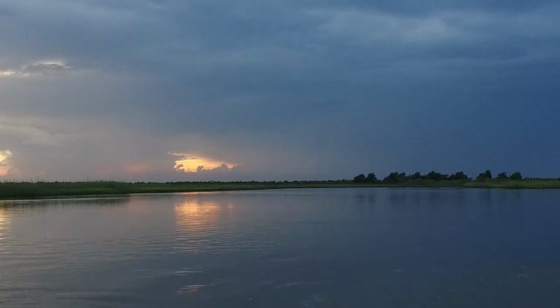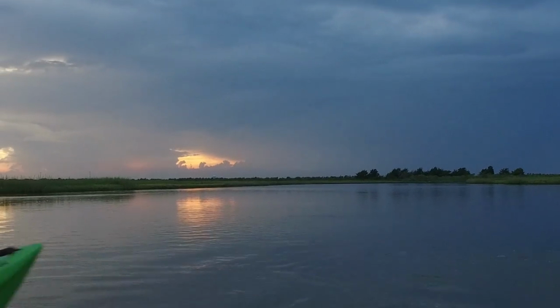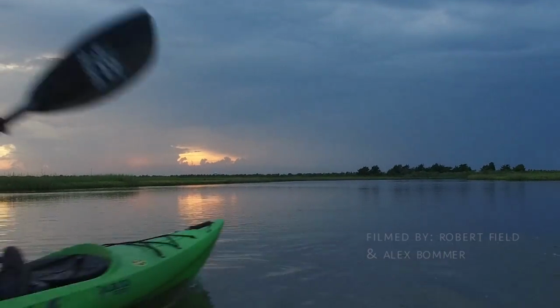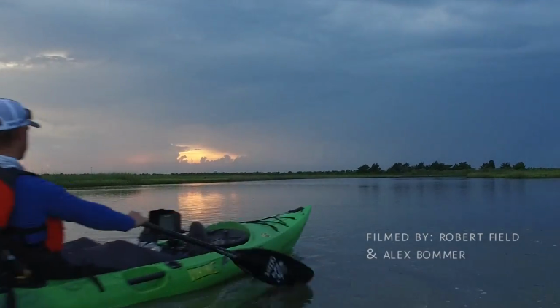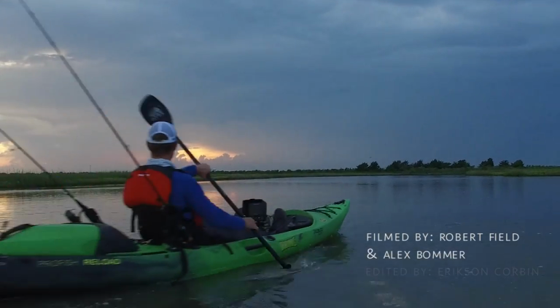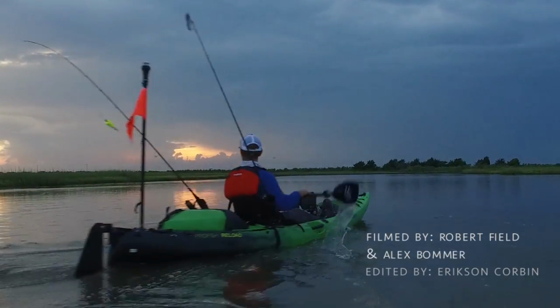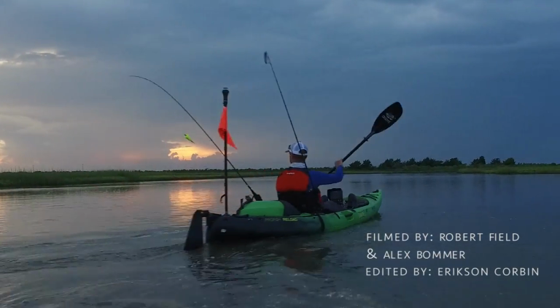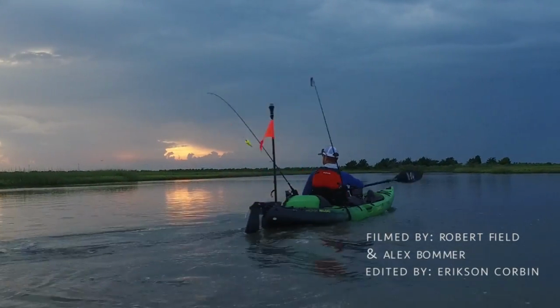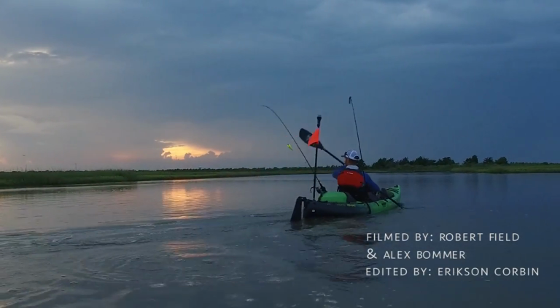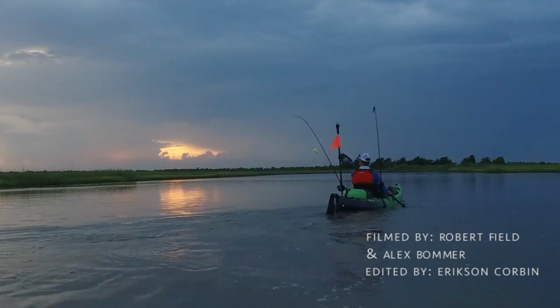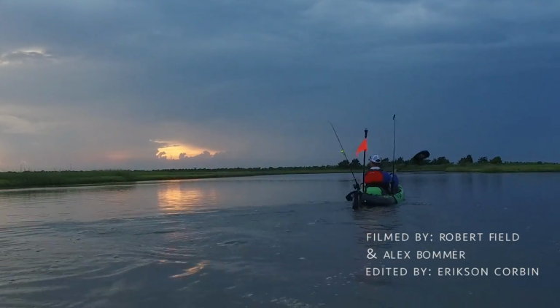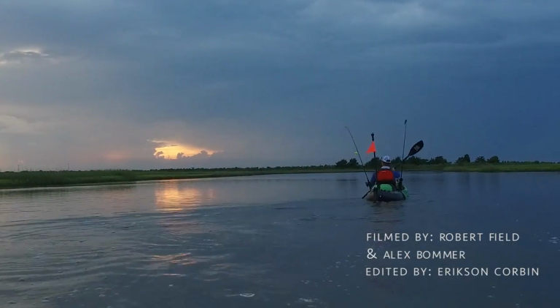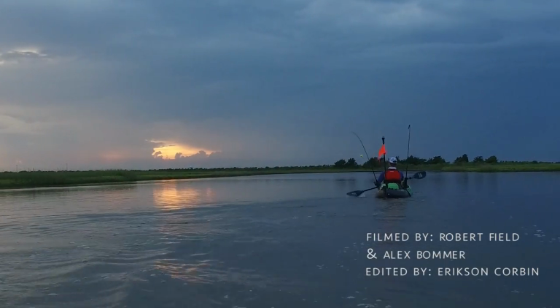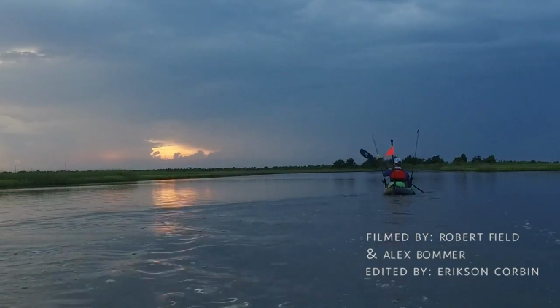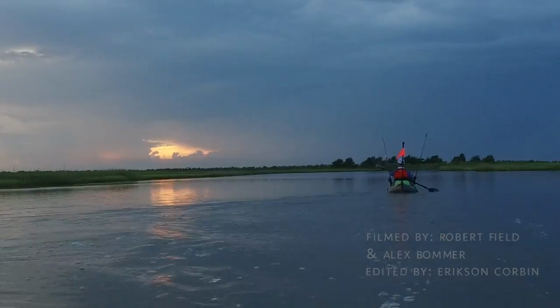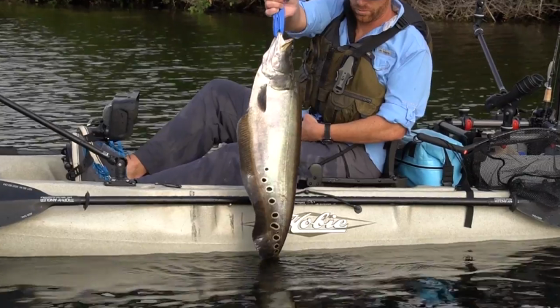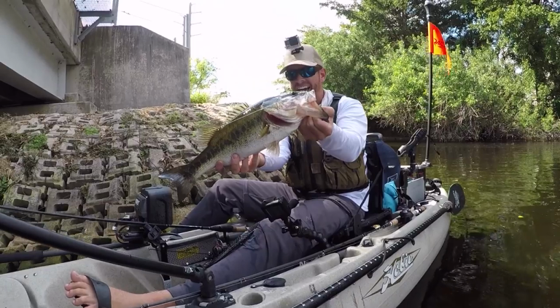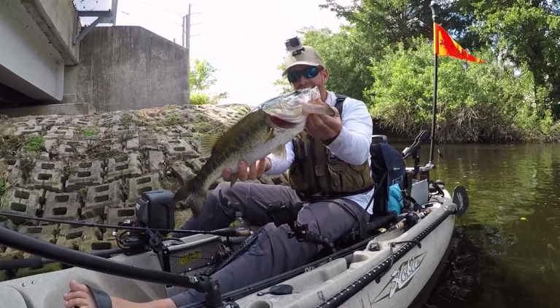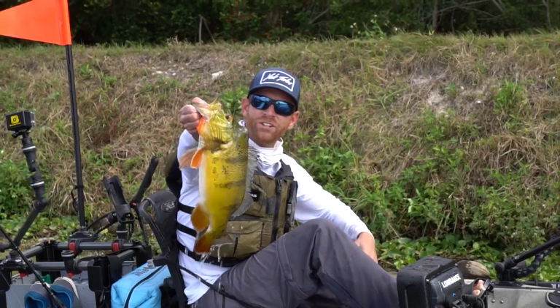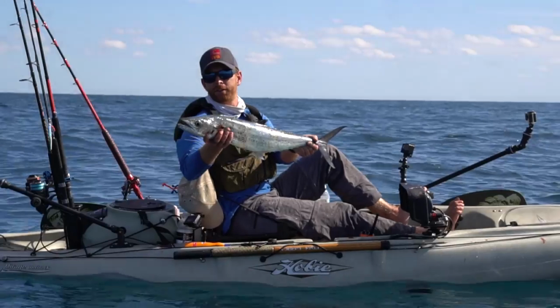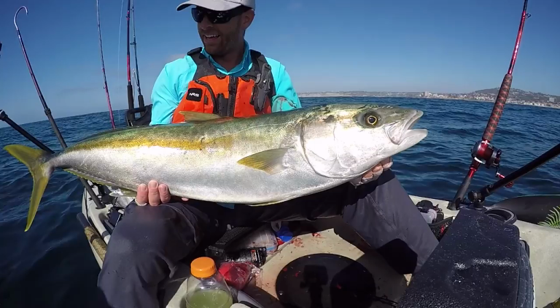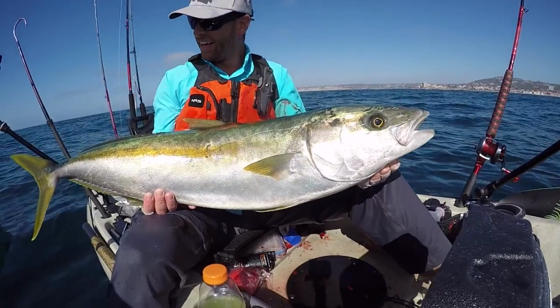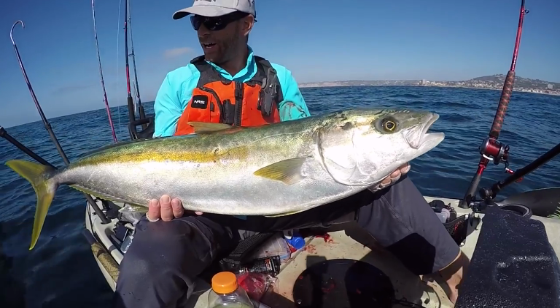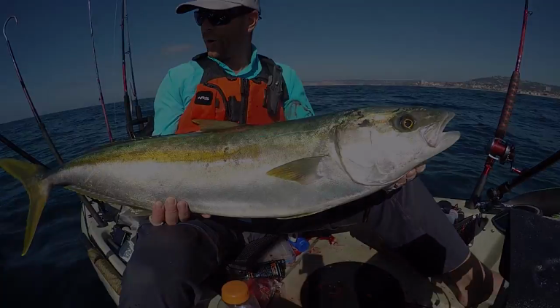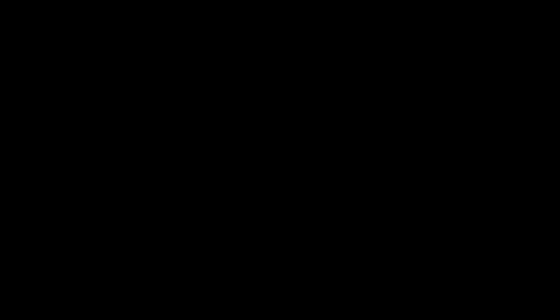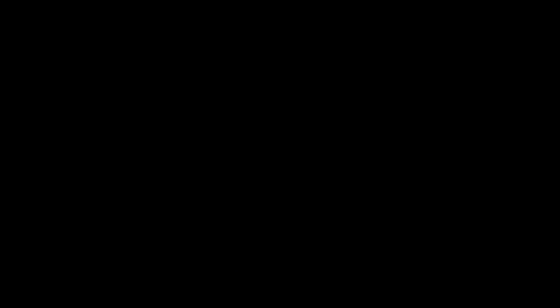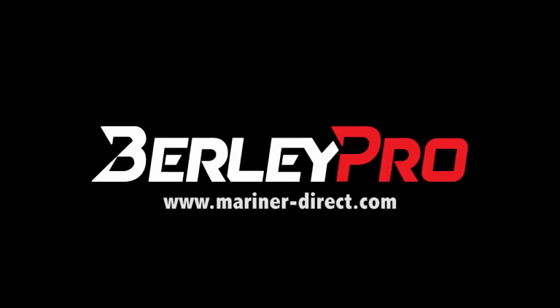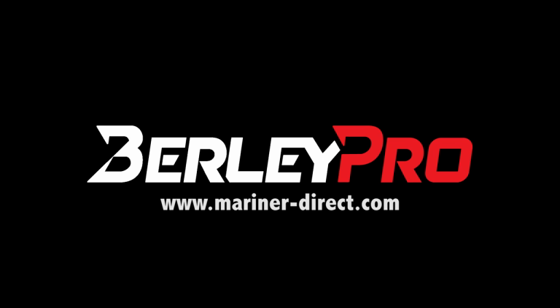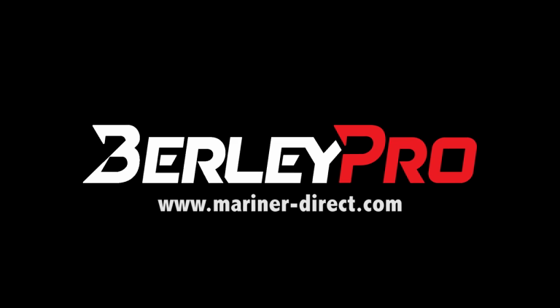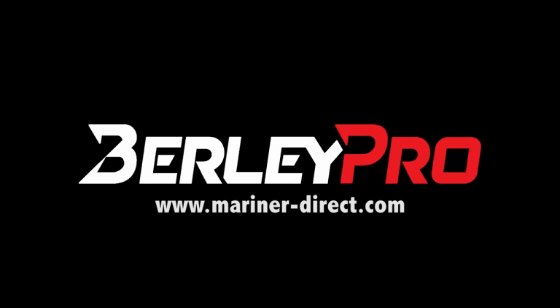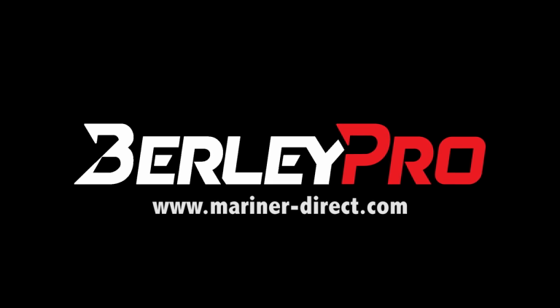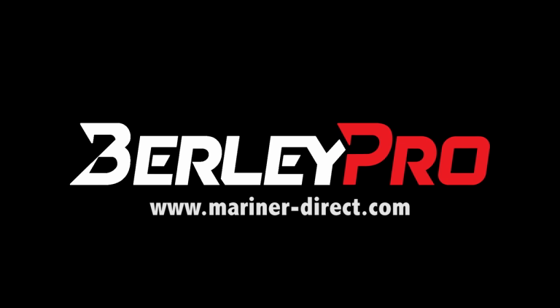At the end of the day, you invested a lot of money into your depth finder, and a fish finder visor from BurleyPro will help you get the most out of this crucial piece of equipment. To learn more and to find a dealer near you, visit mariner-direct.com.